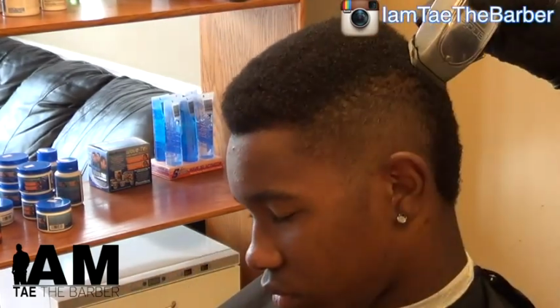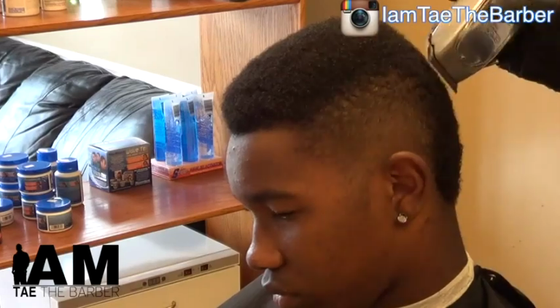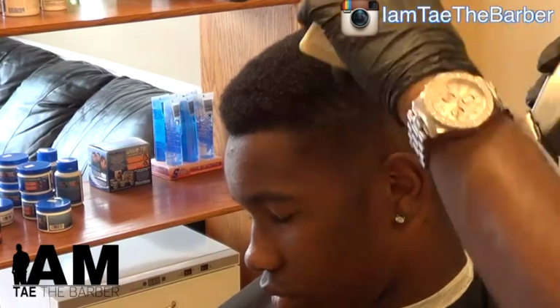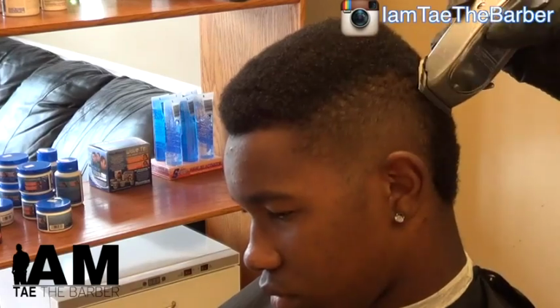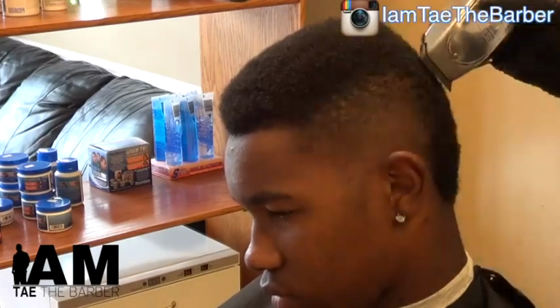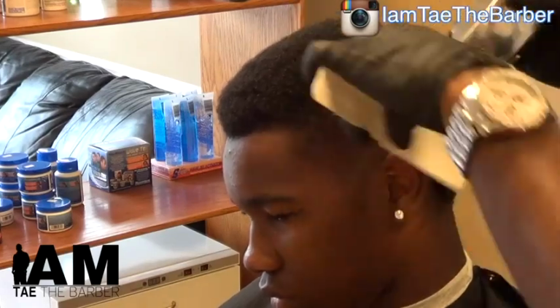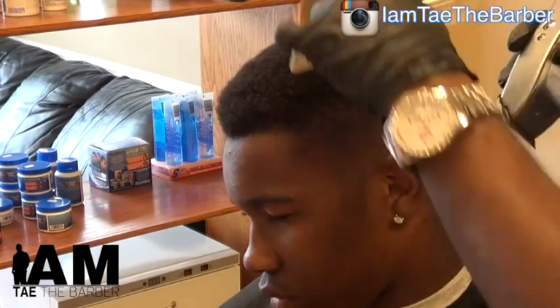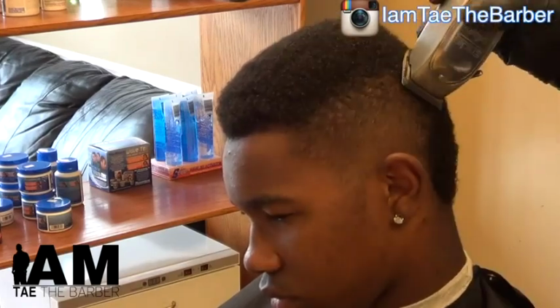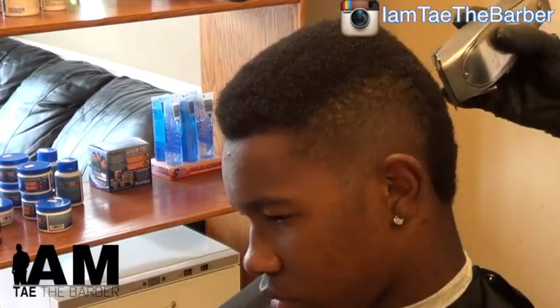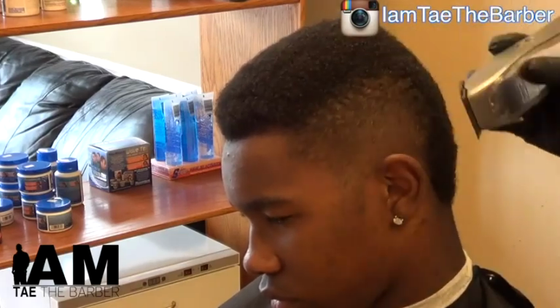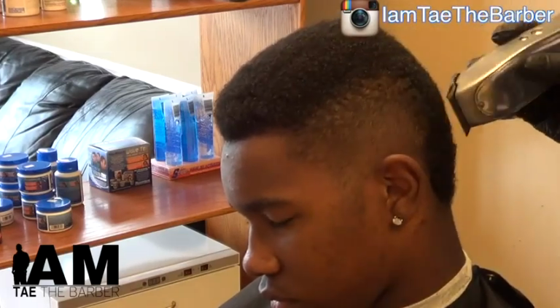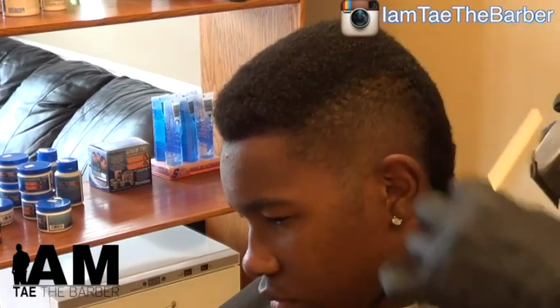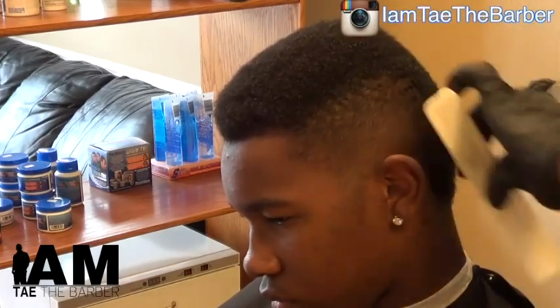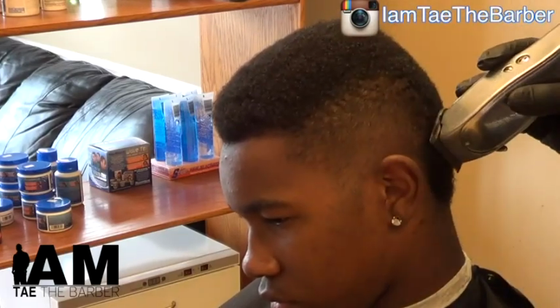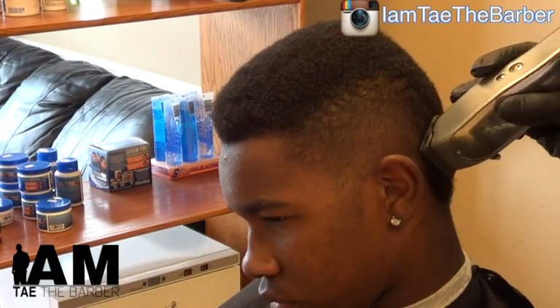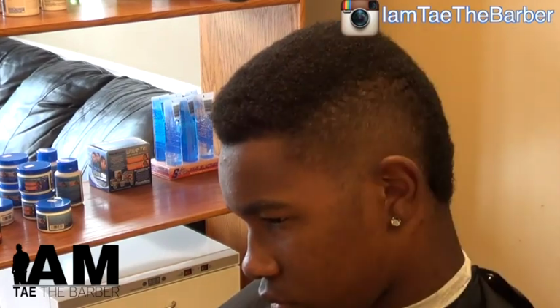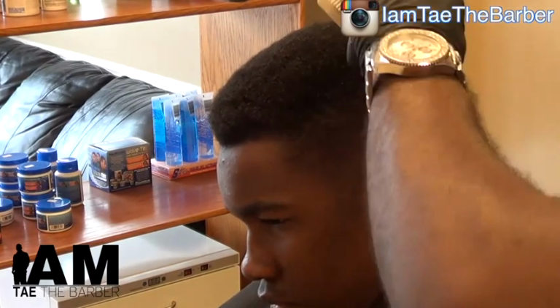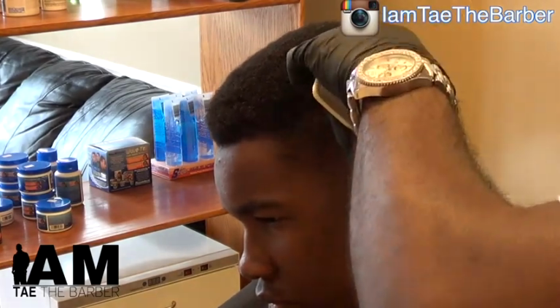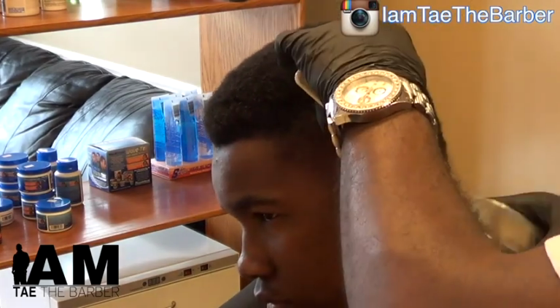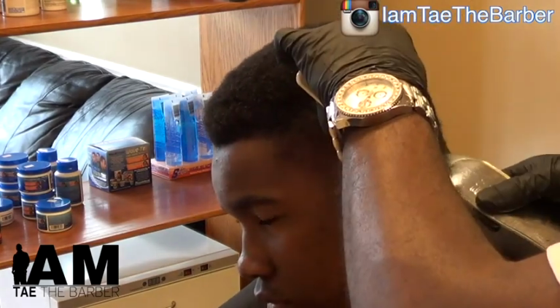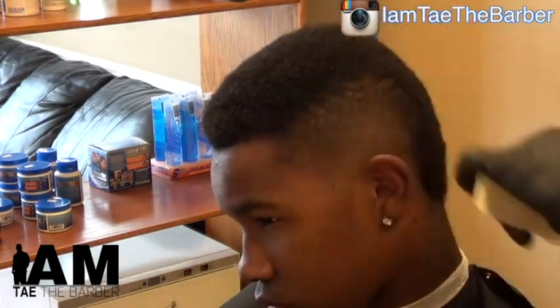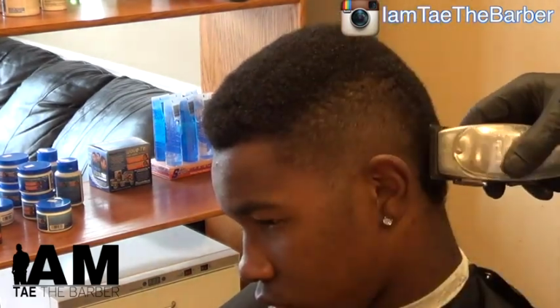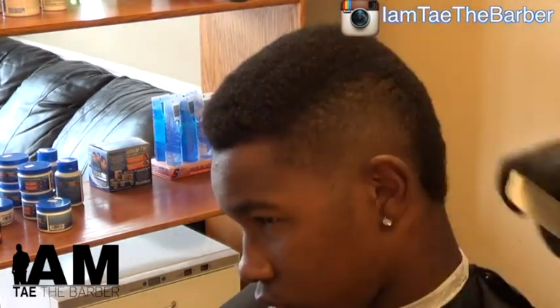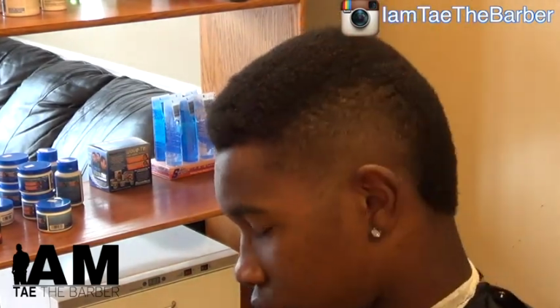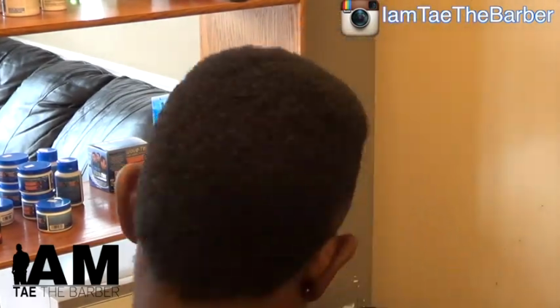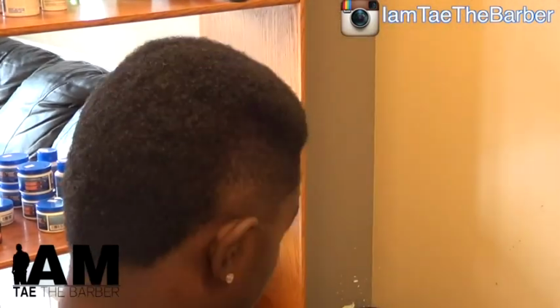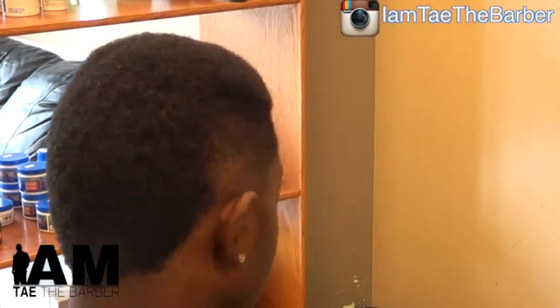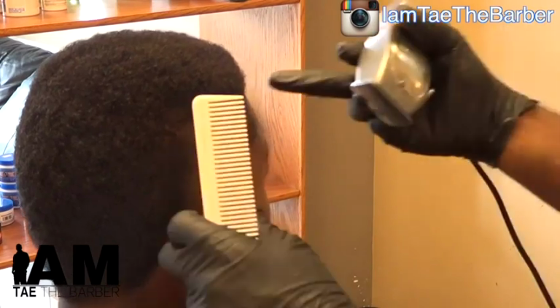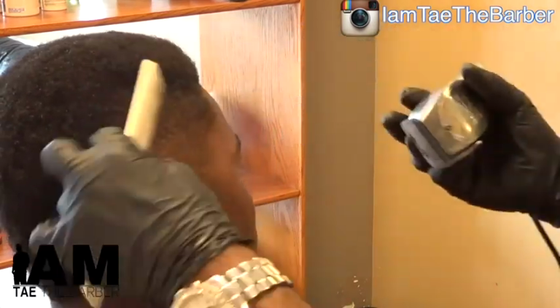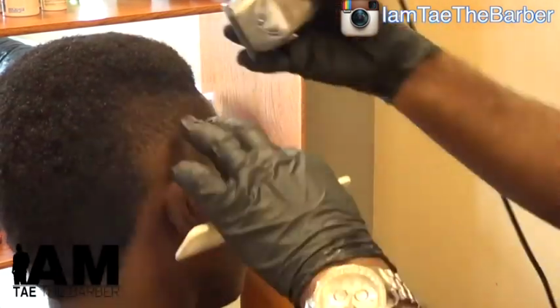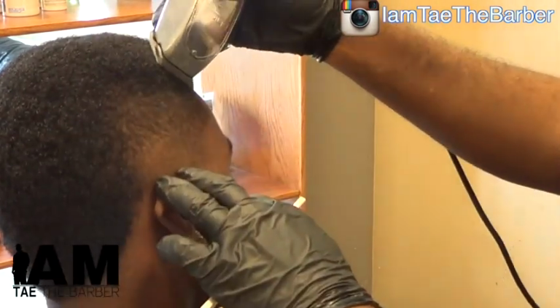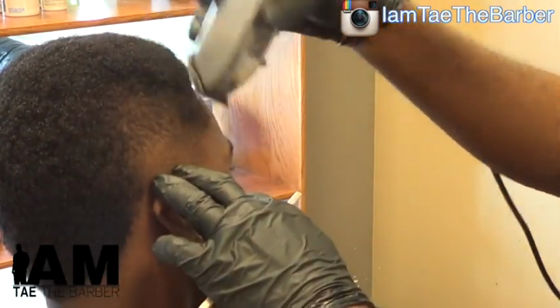Smoothing it down. You'll notice in this back part, it kind of goes from one level to a thicker level toward the bottom — almost like a bob shape towards the back.